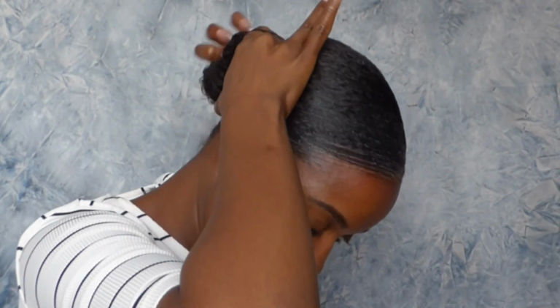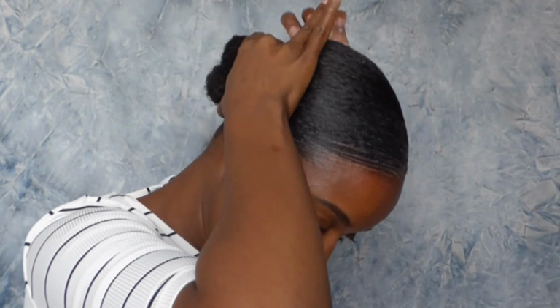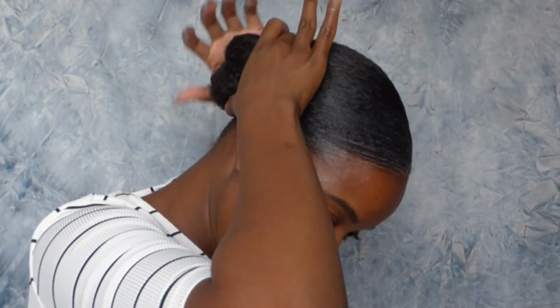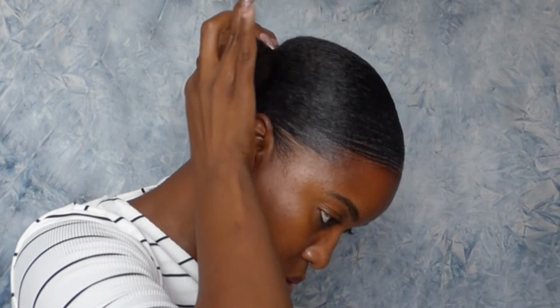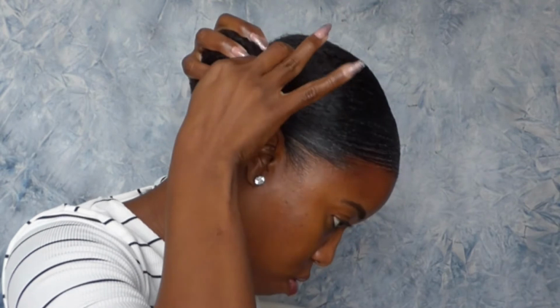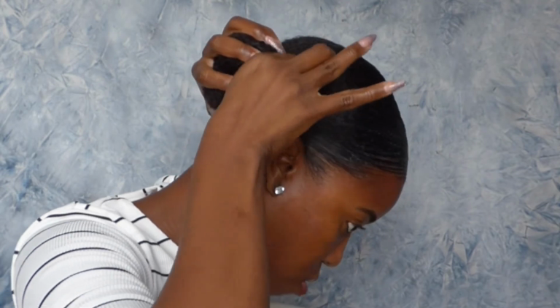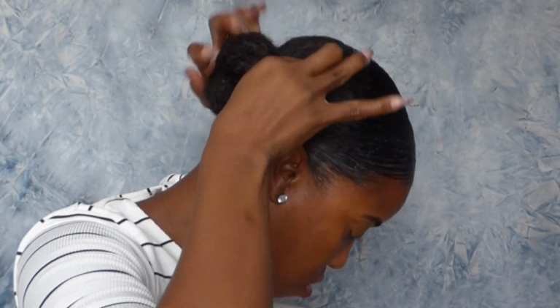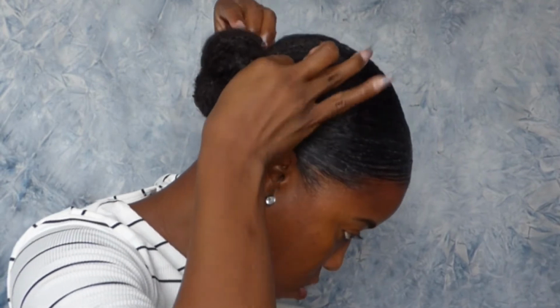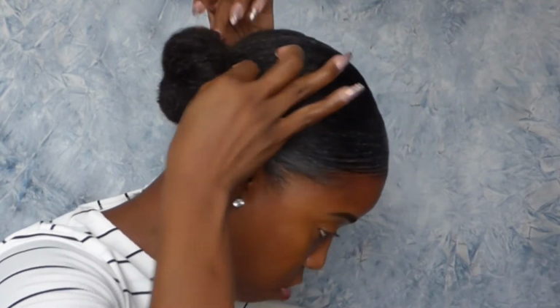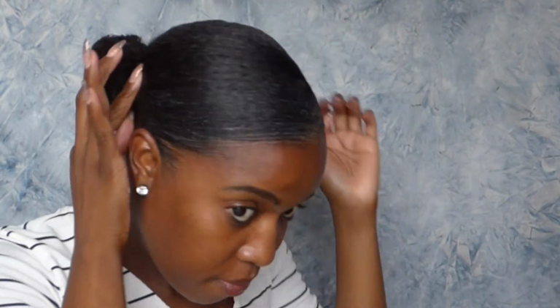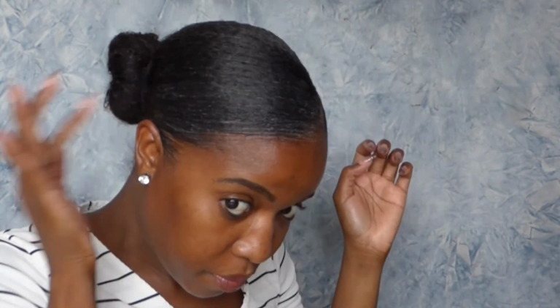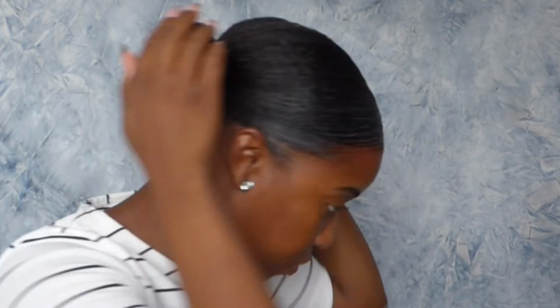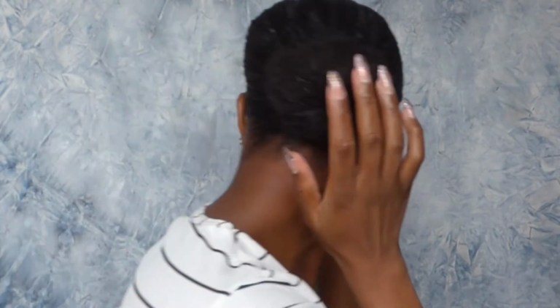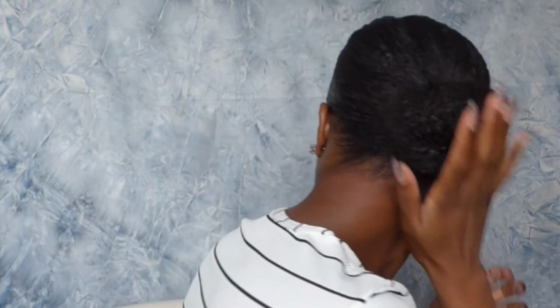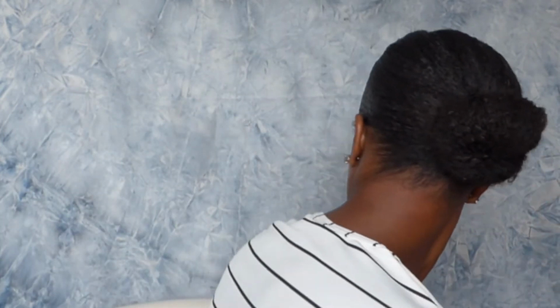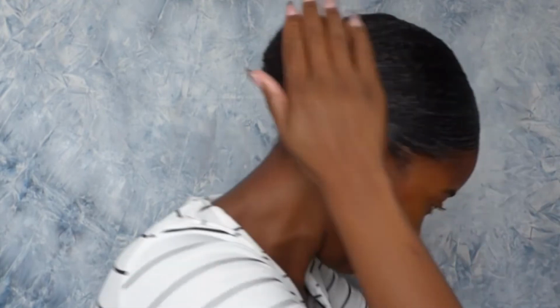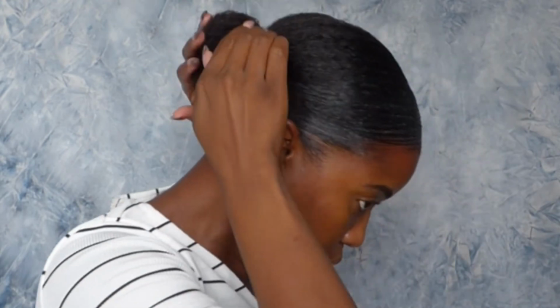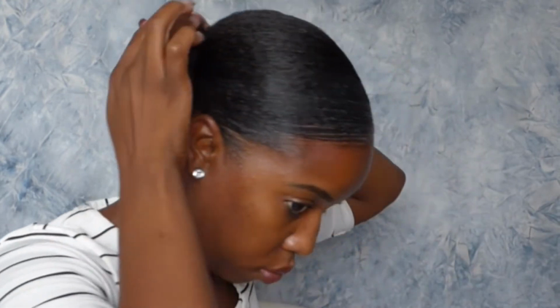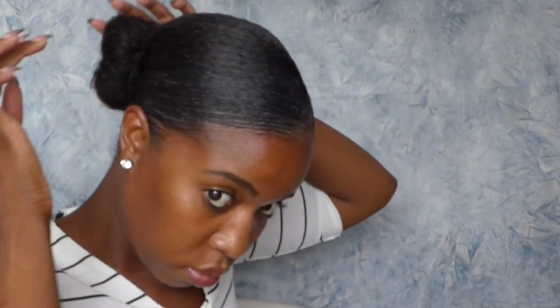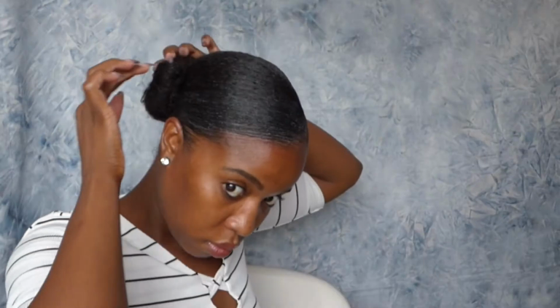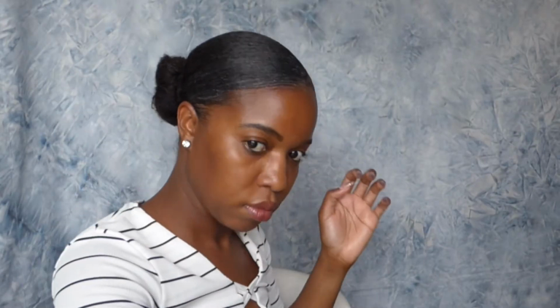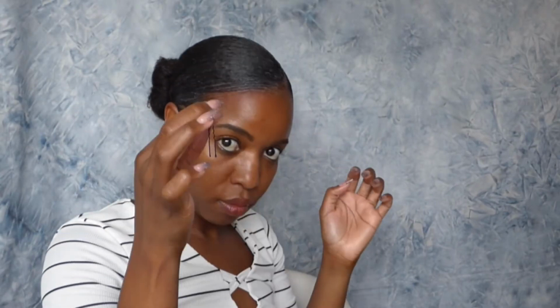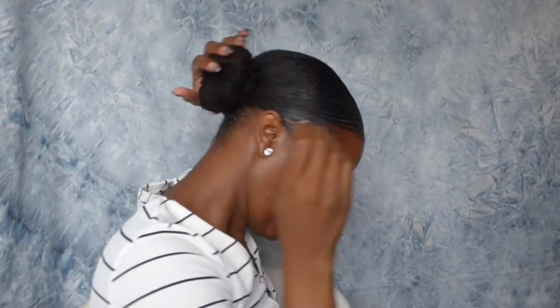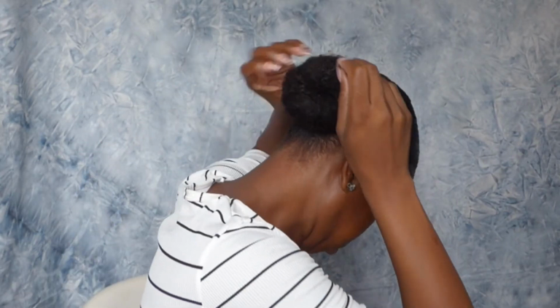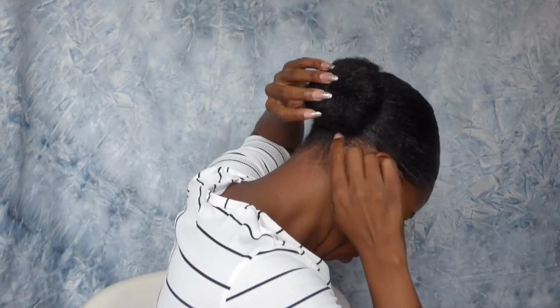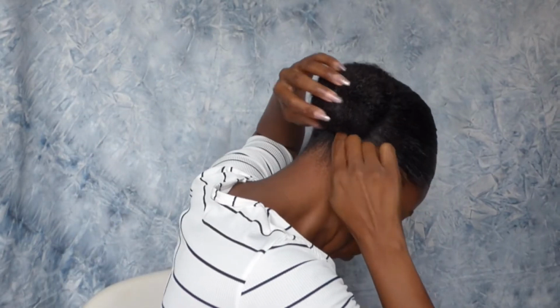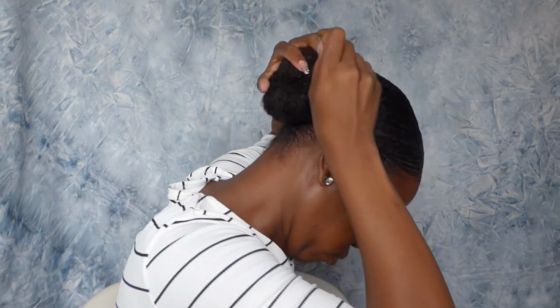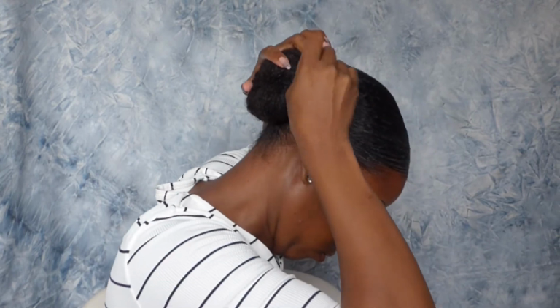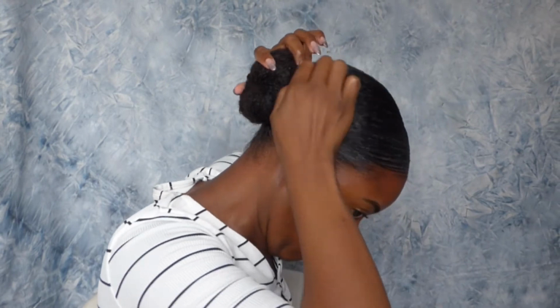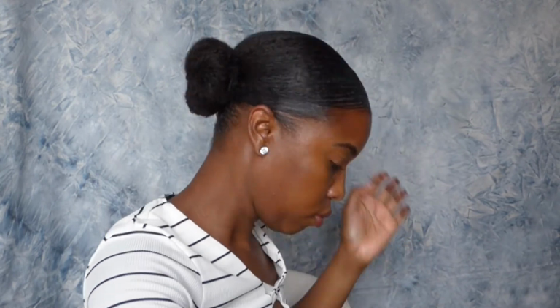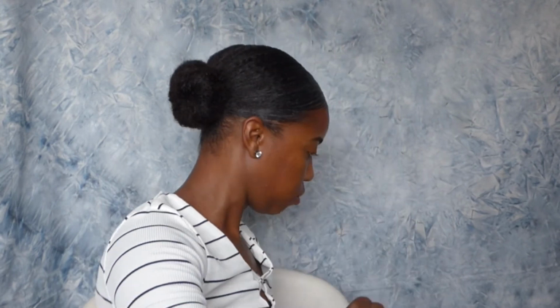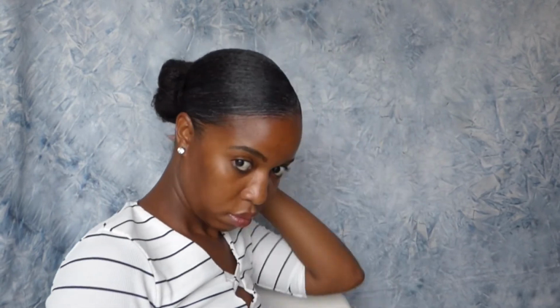Then I'm going to use another hairband to secure that bun in place. I'm also going to use some bobby pins to make sure that everything is nicely pinned in place.